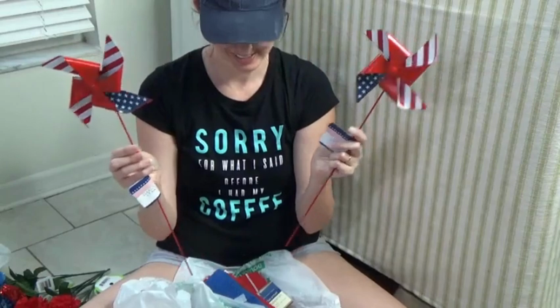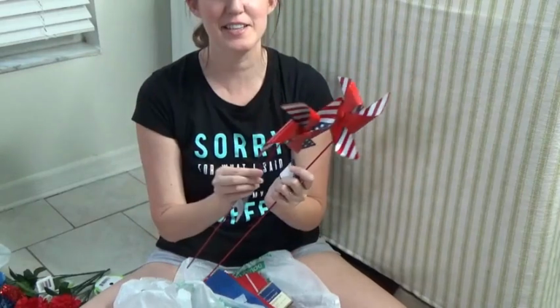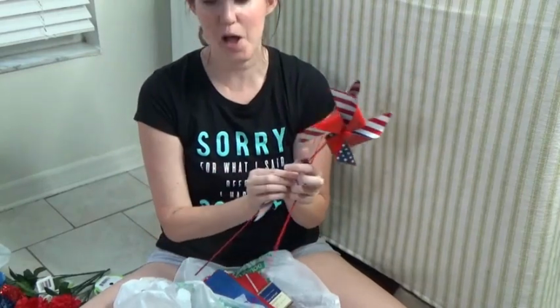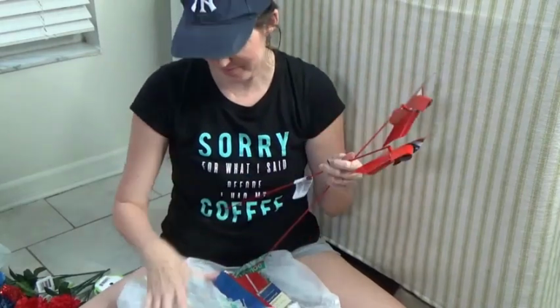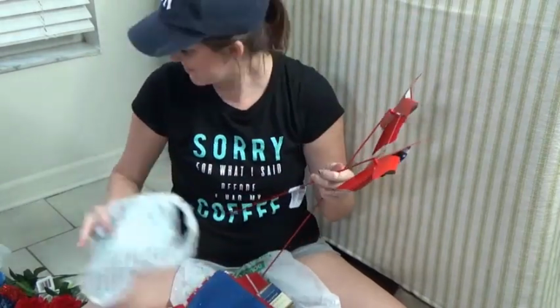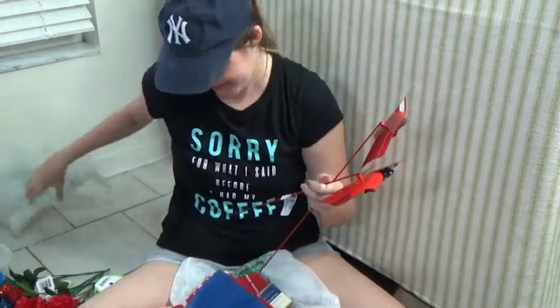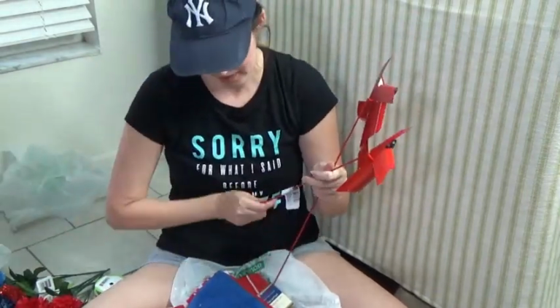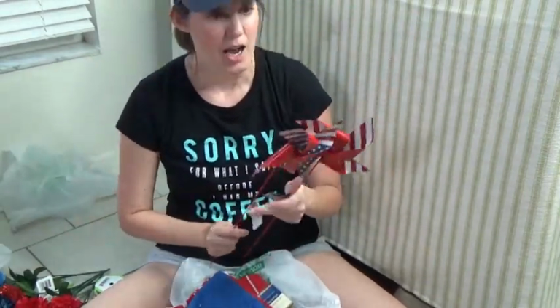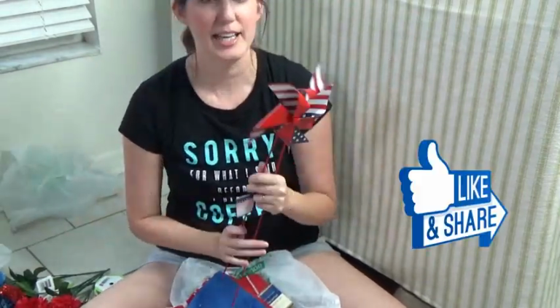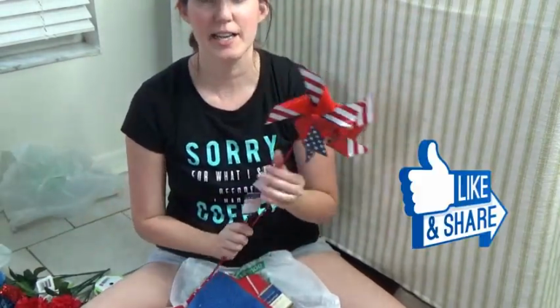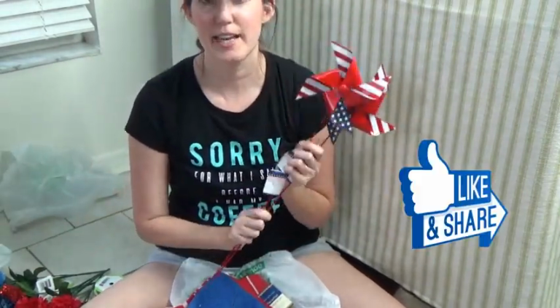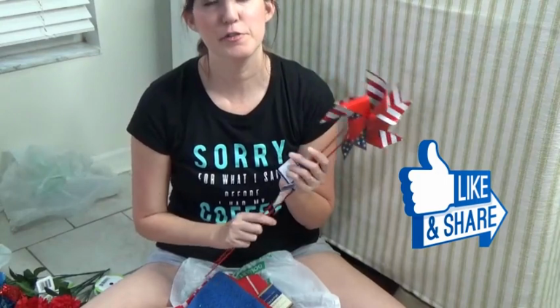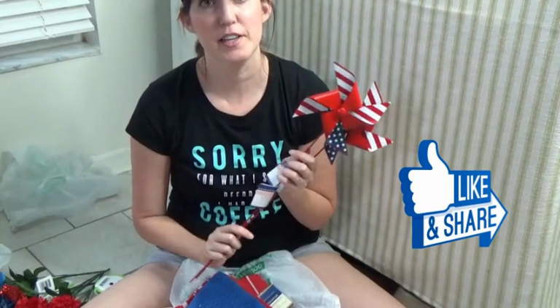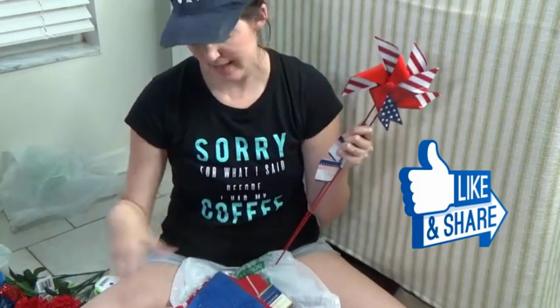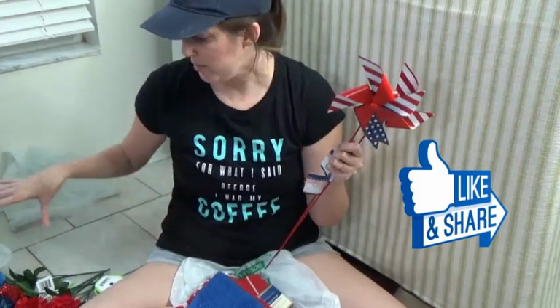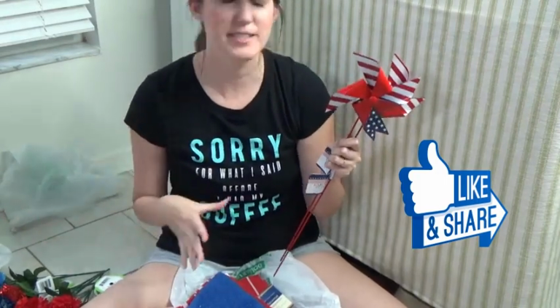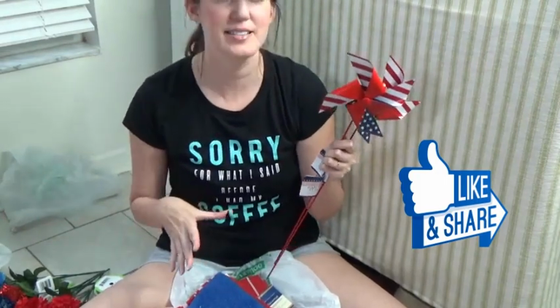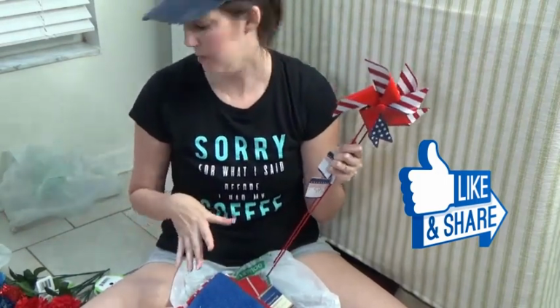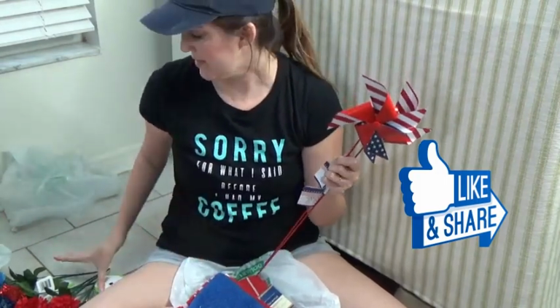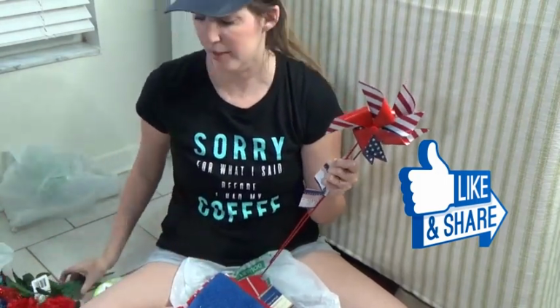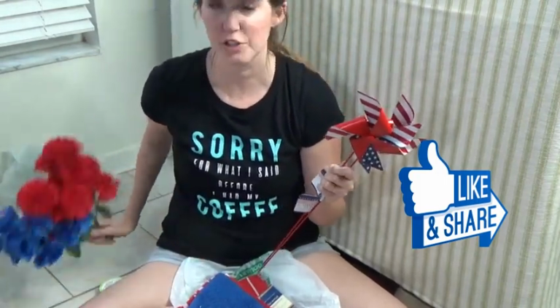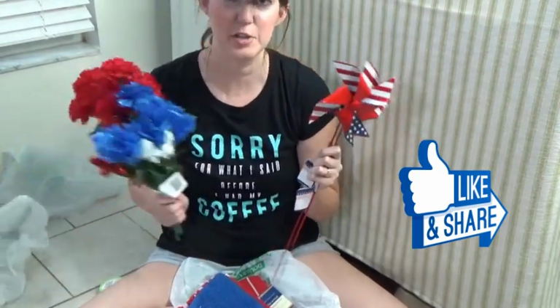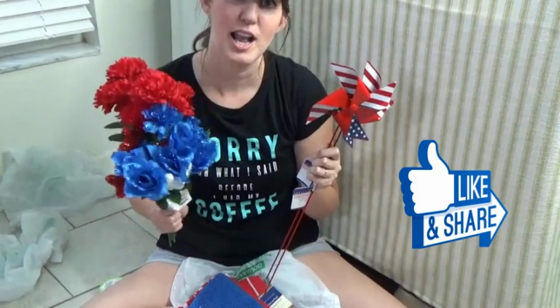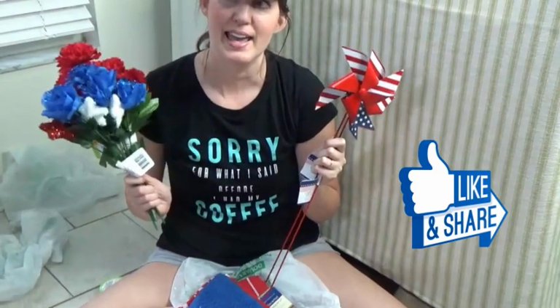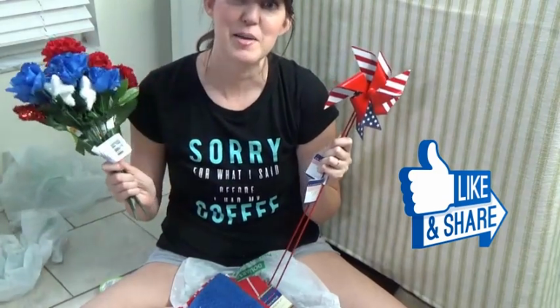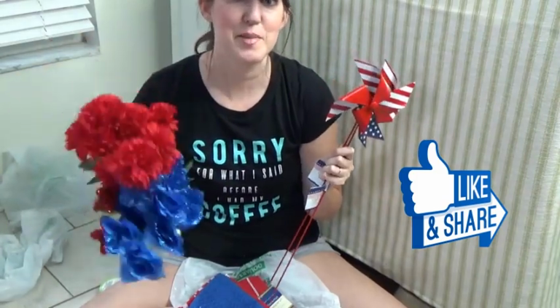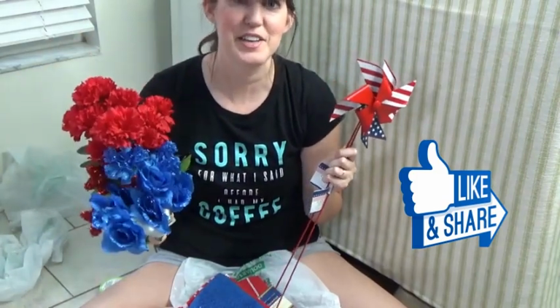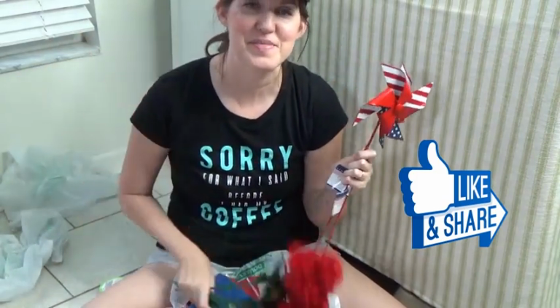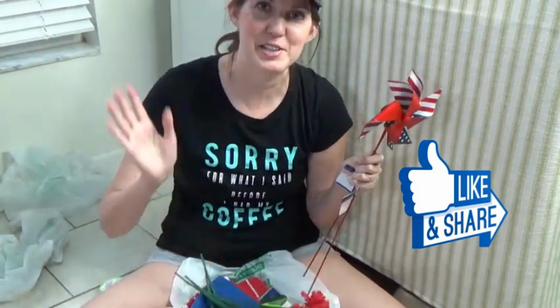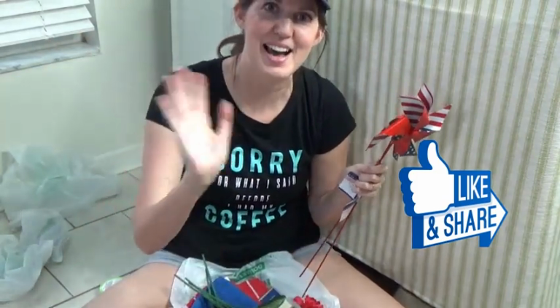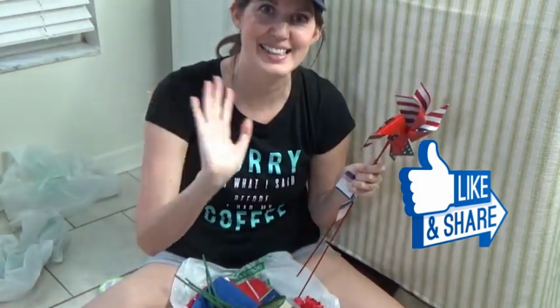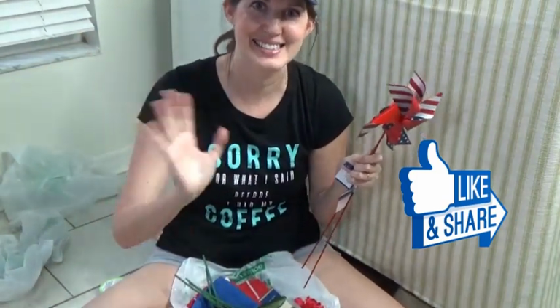And that's it for my haul. Stay tuned for future videos to see how I use all these things, or at least the 4th of July decor. I'll see you in my next video. Thank you. Bye!